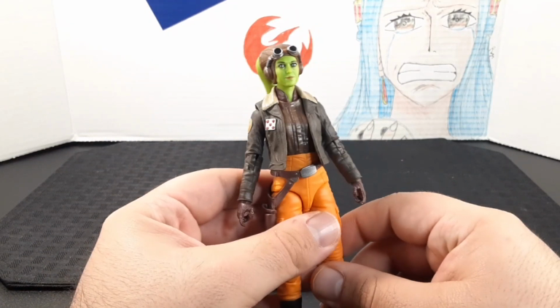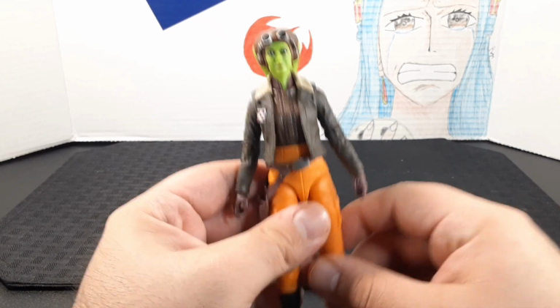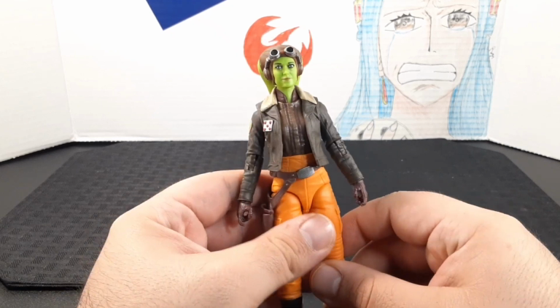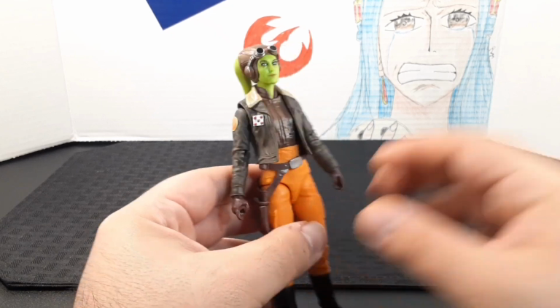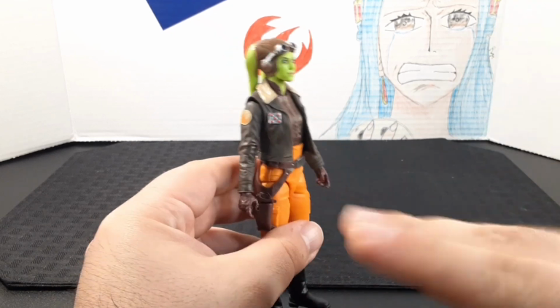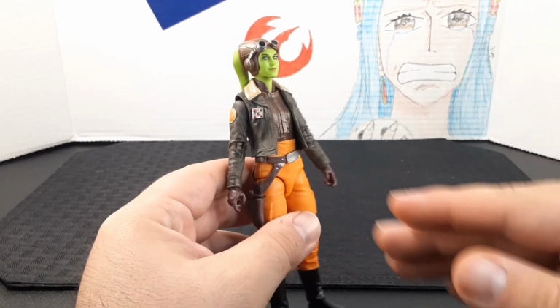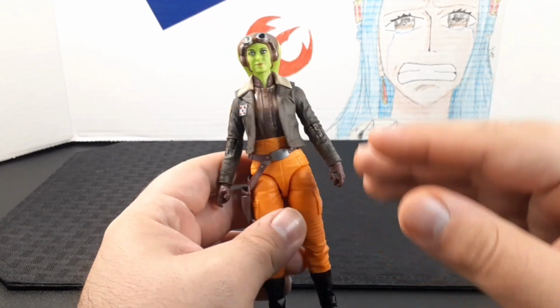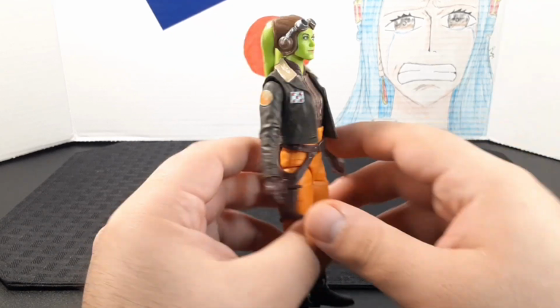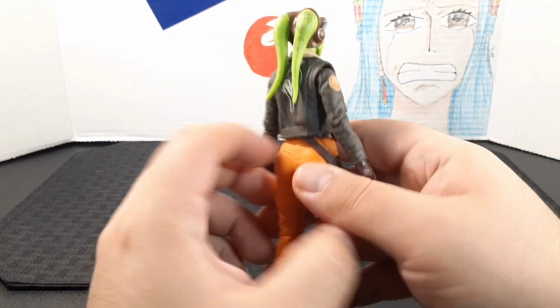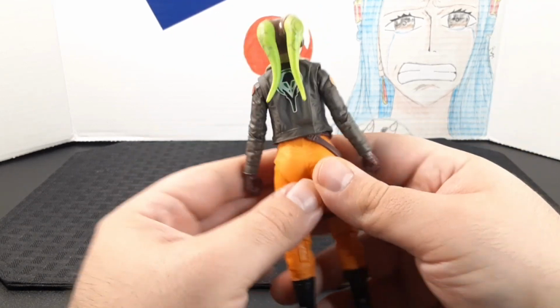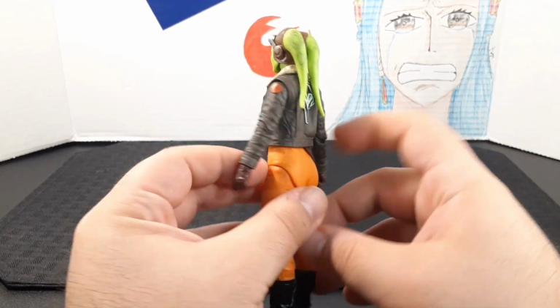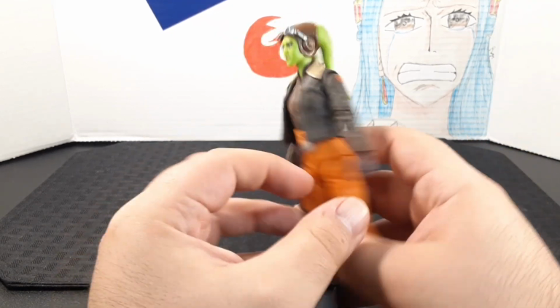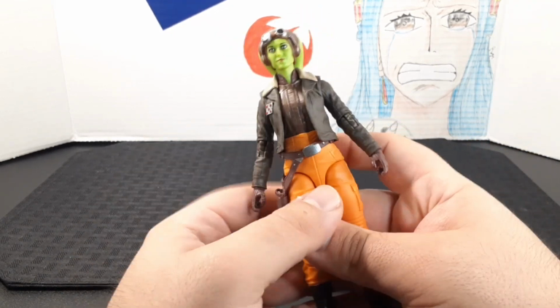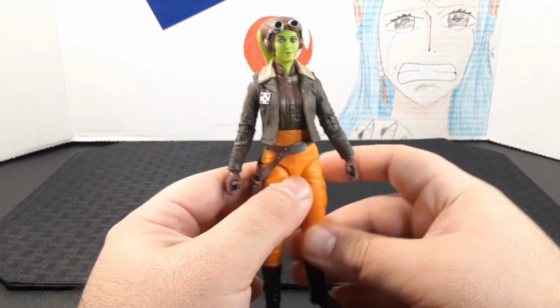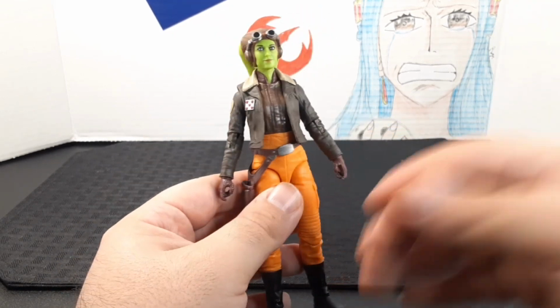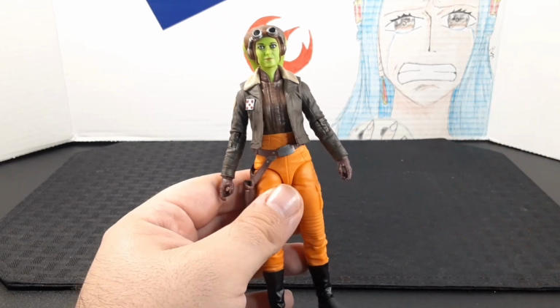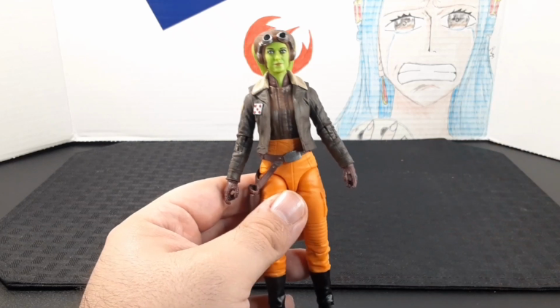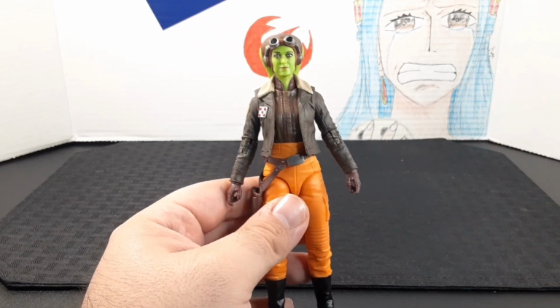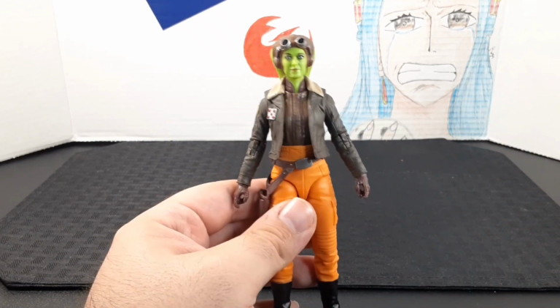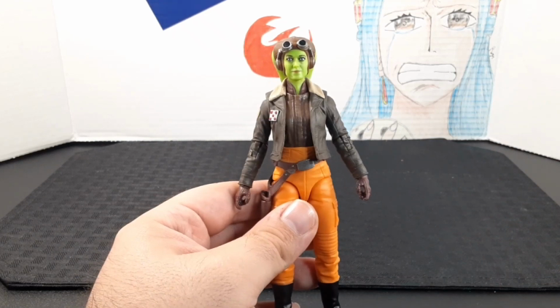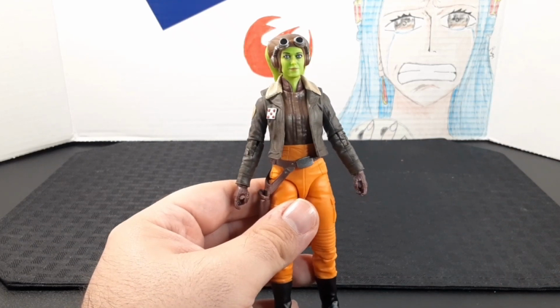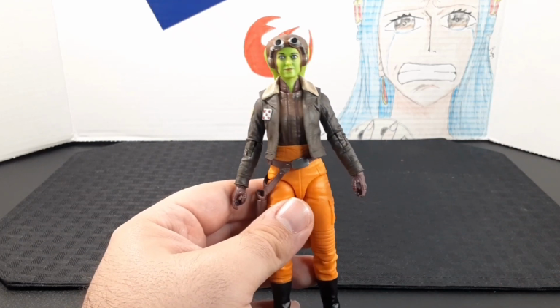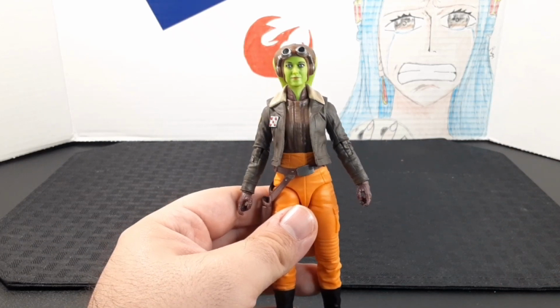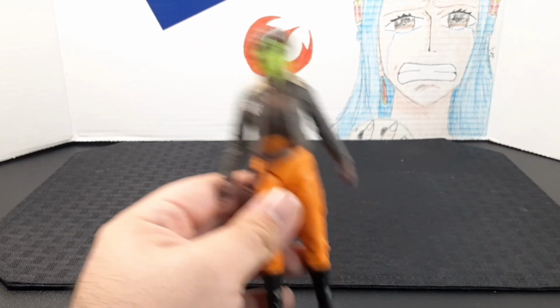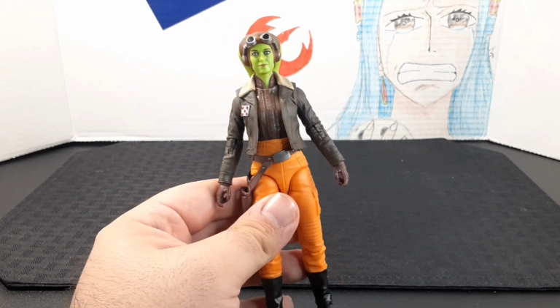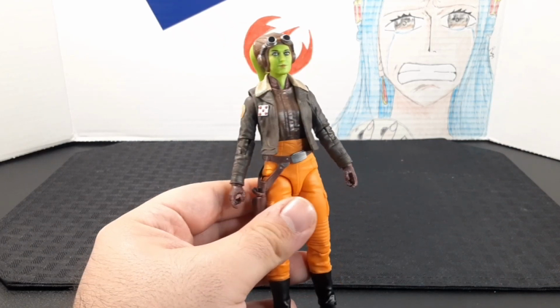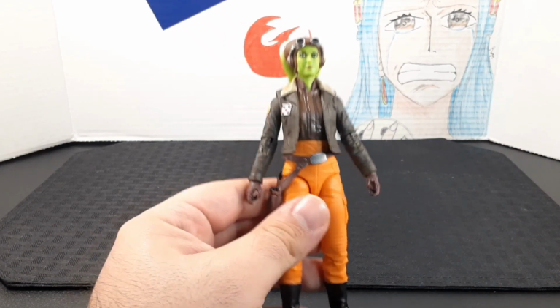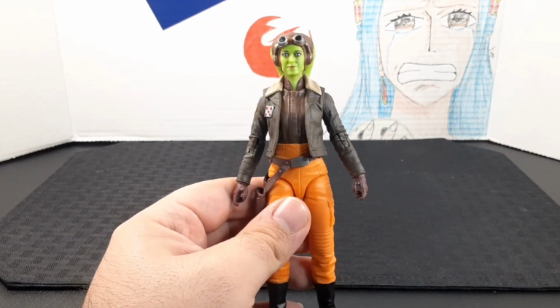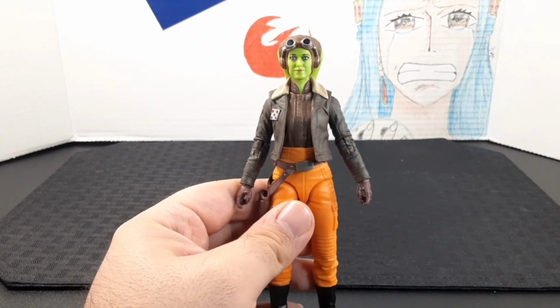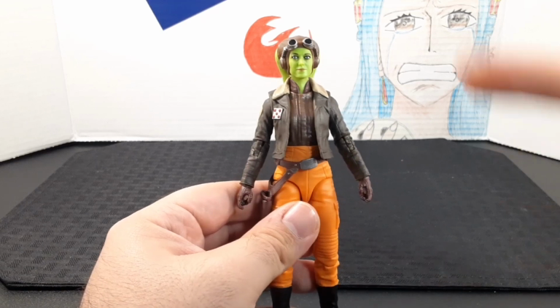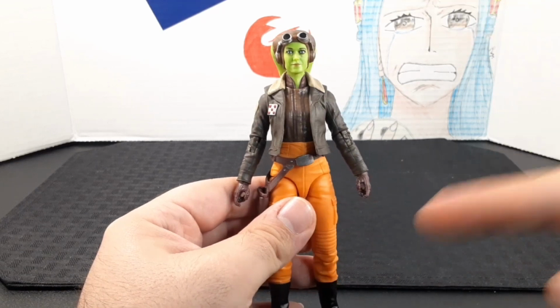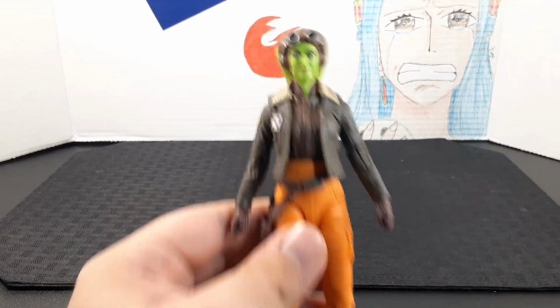She looks so cool. I love the overall look of the figure — it captures everything we've seen of her appearance in the live-action version. As I always do, I'll go ahead and start from top to bottom.